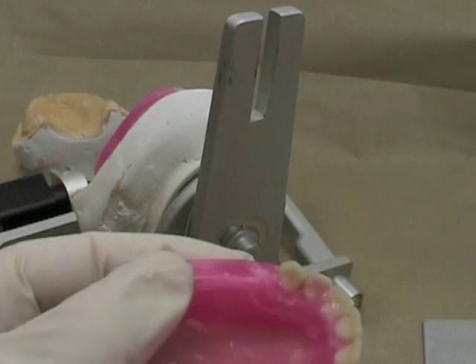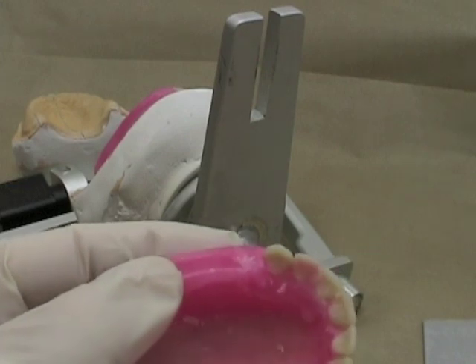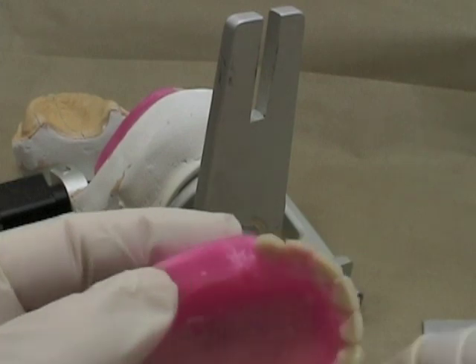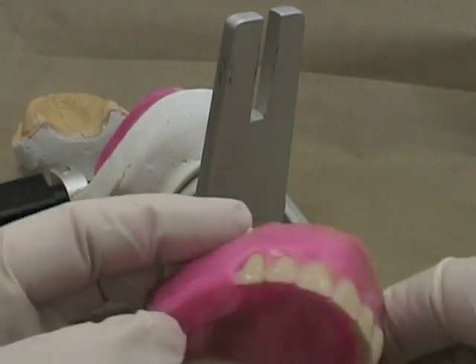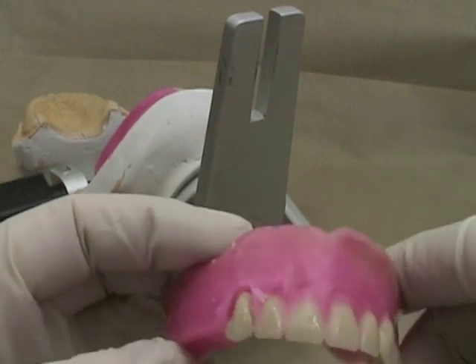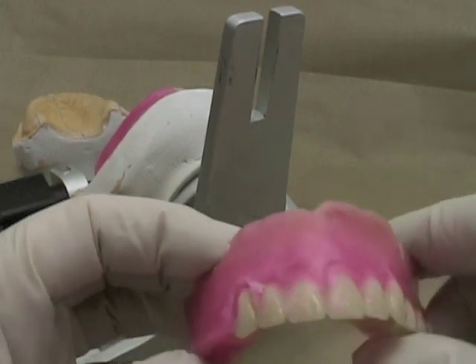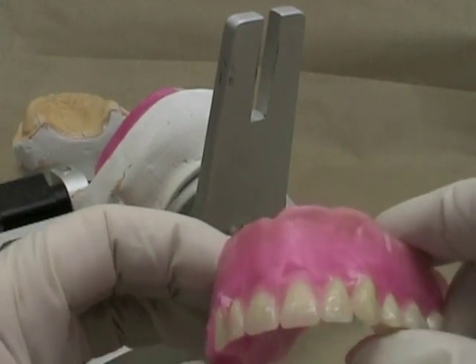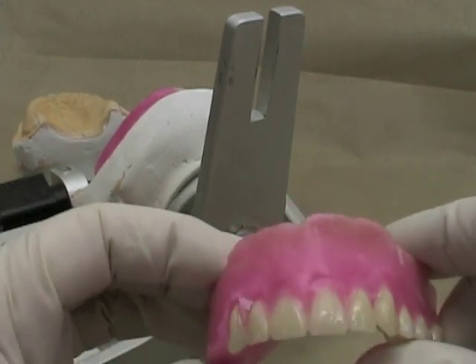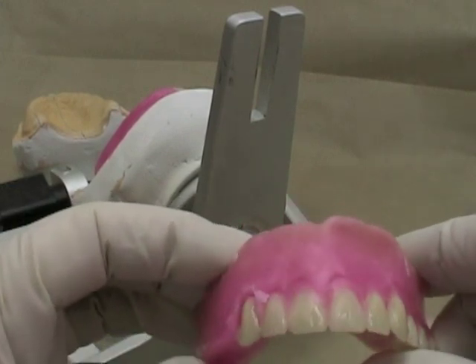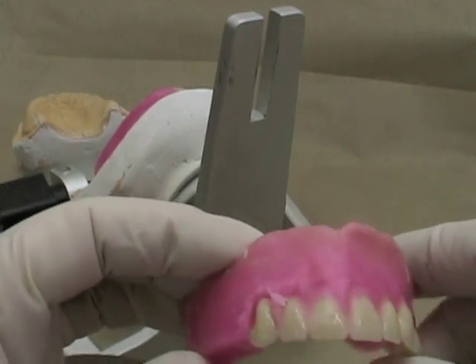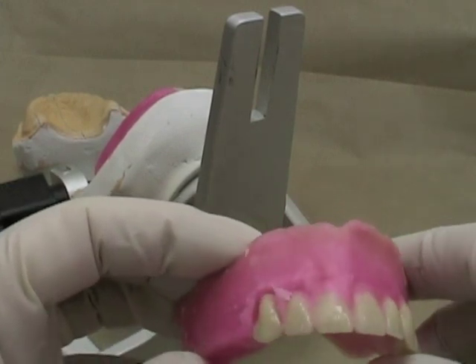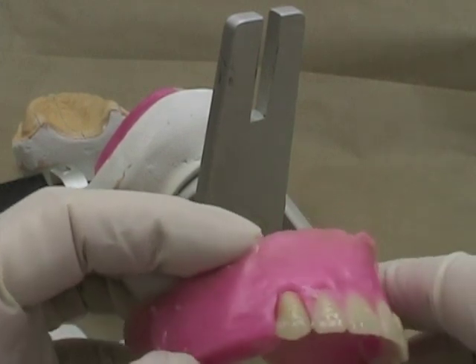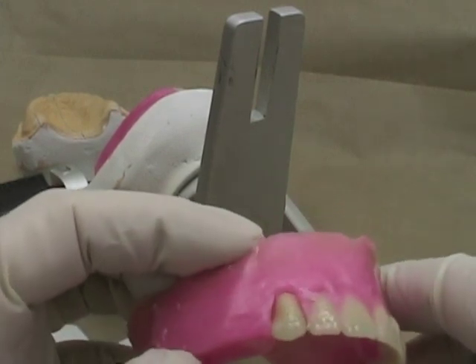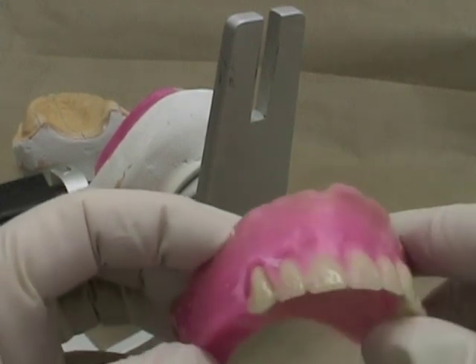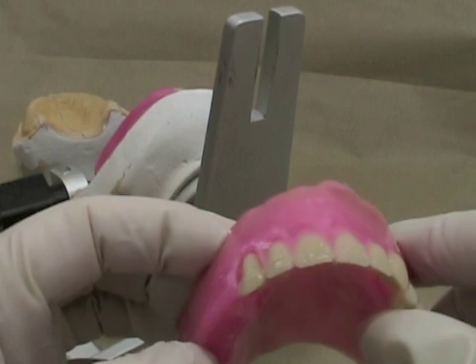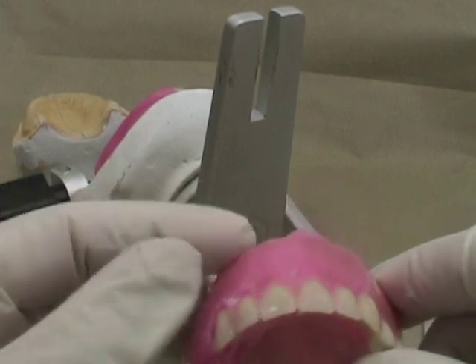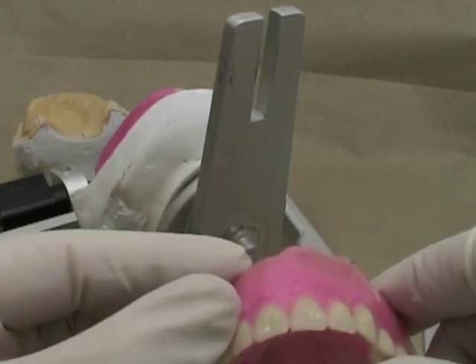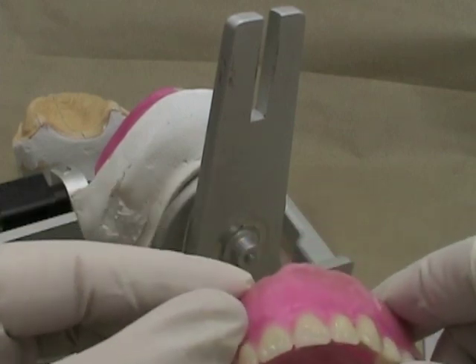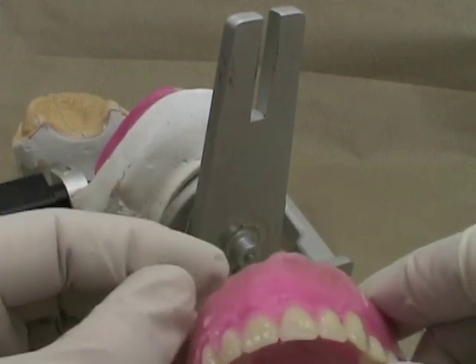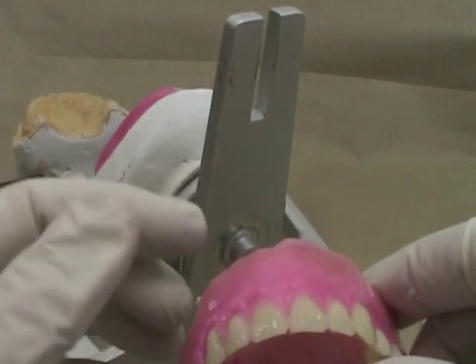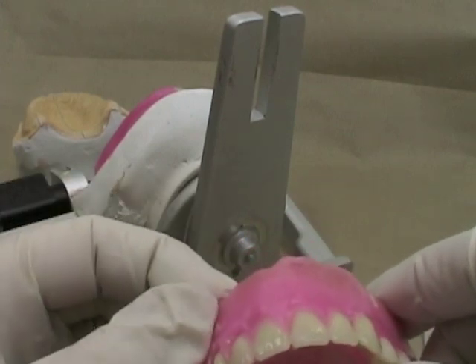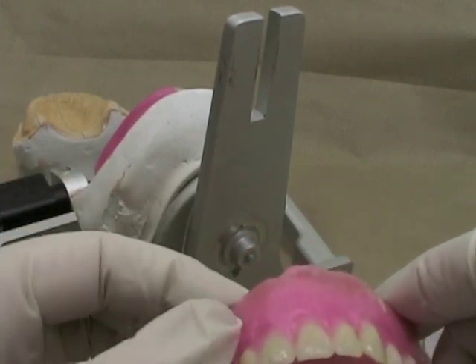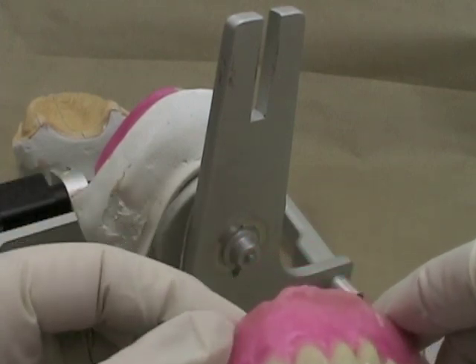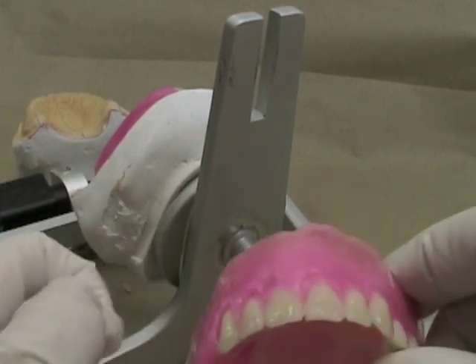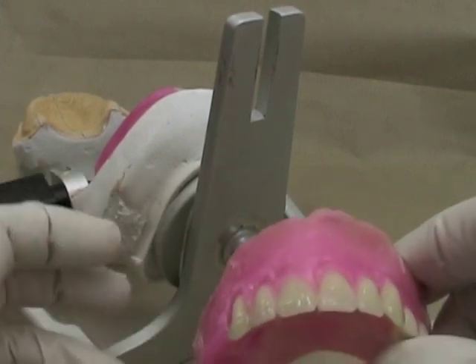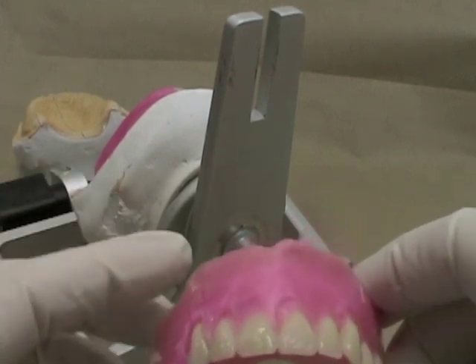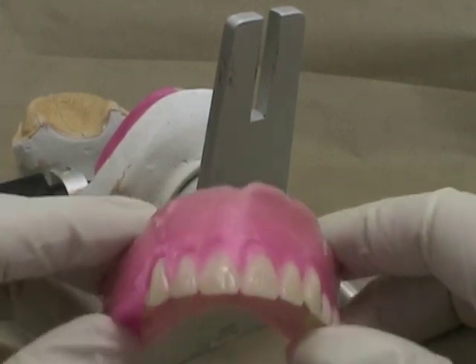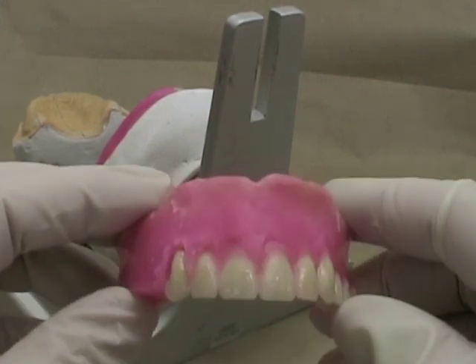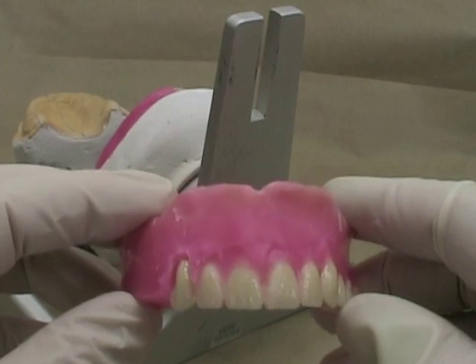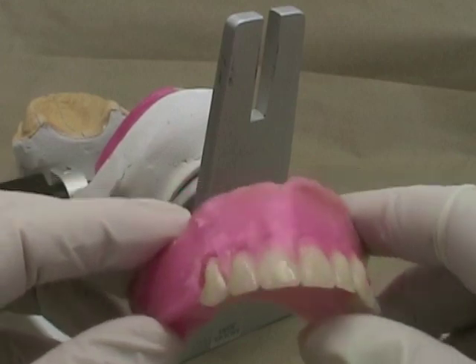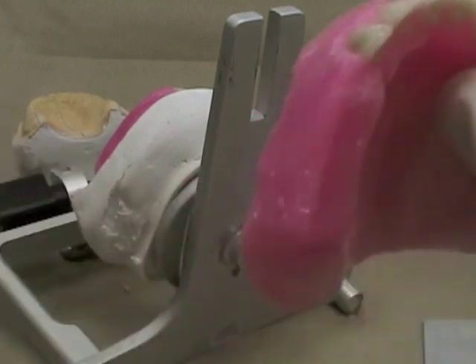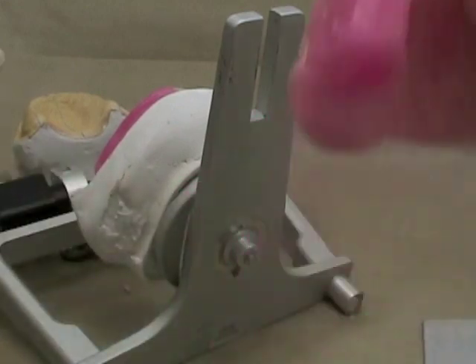Try not to get too much wax on the teeth at this point because we're going to have to clean that off later. It makes it a lot easier to move and set teeth if there's not a lot of wax on them.